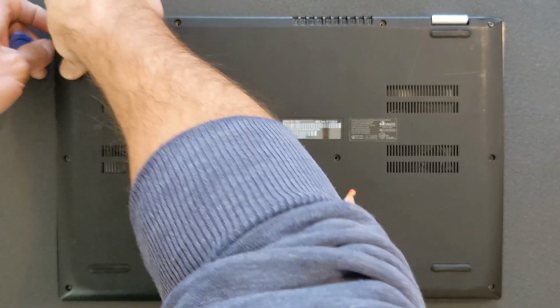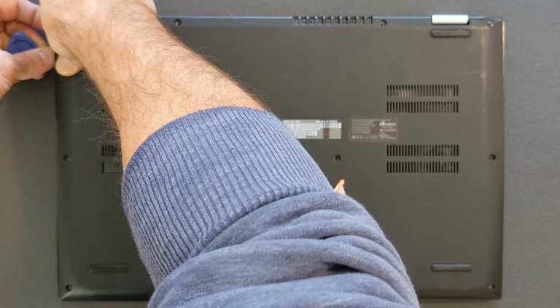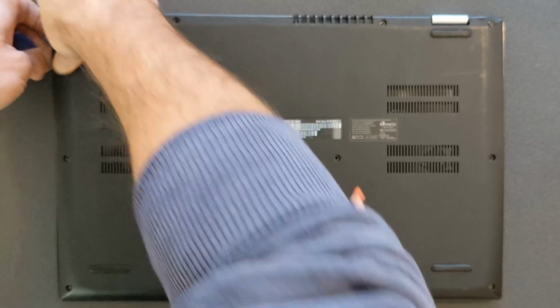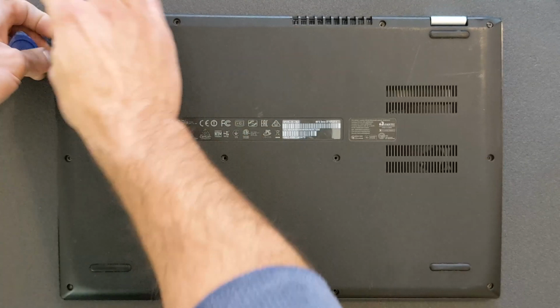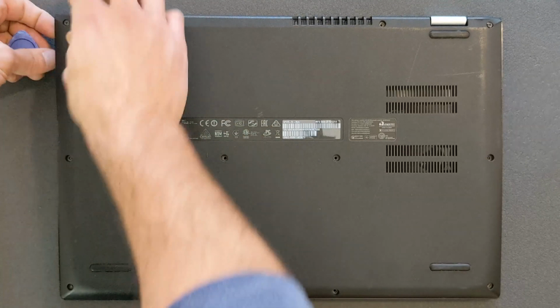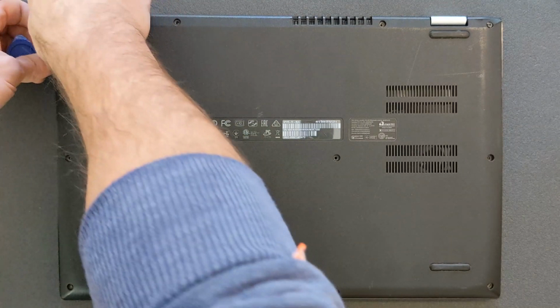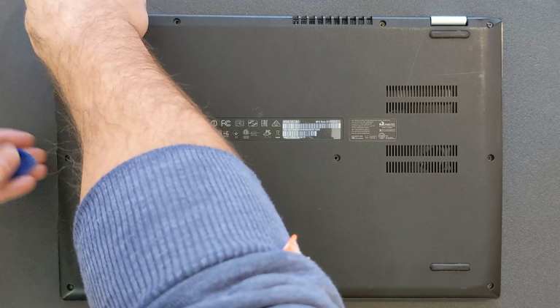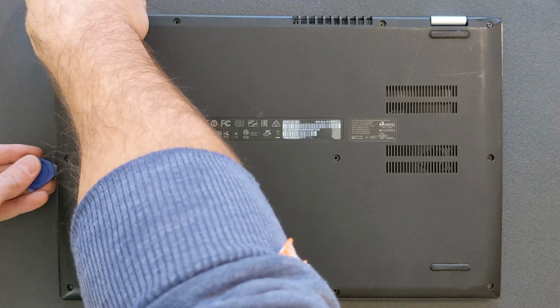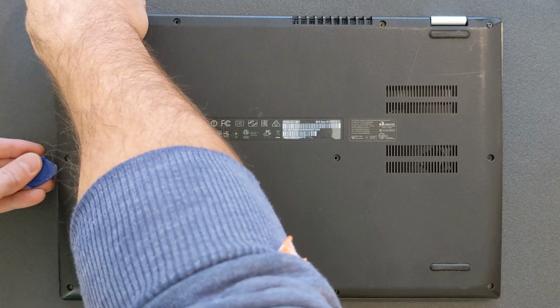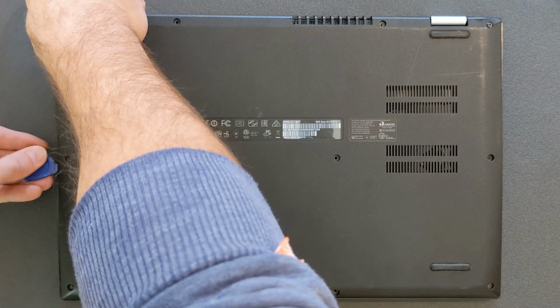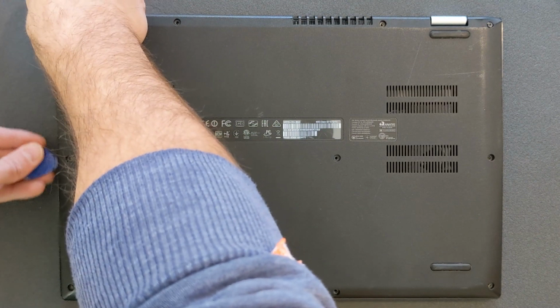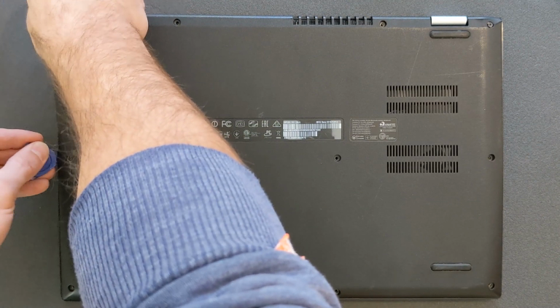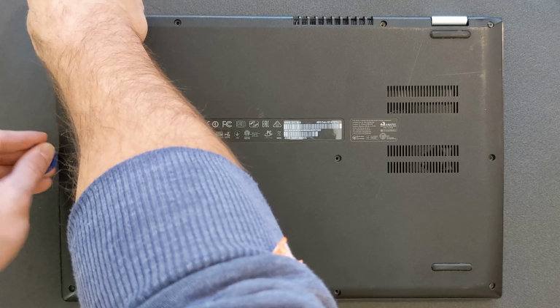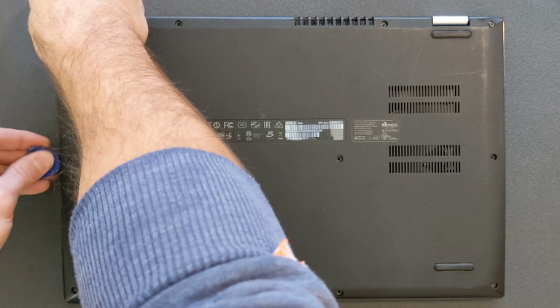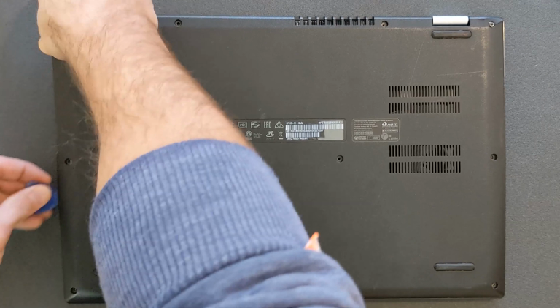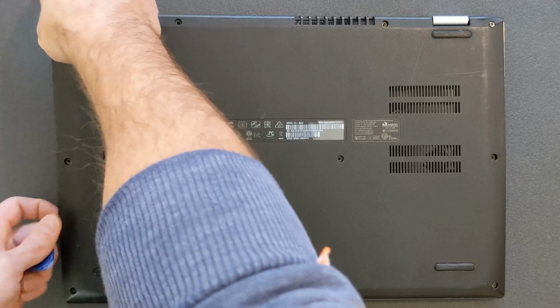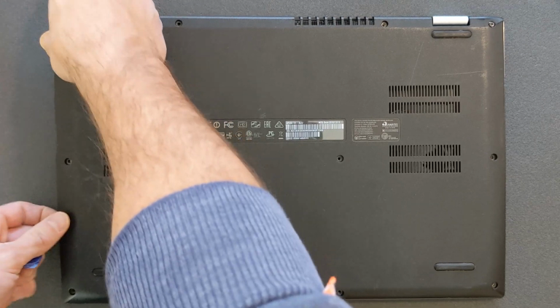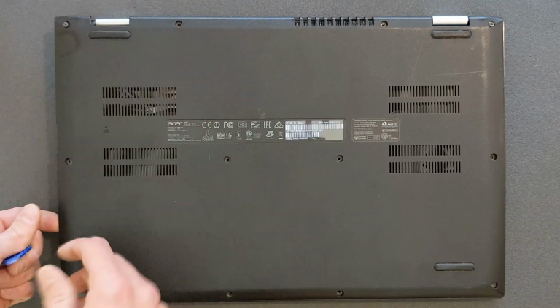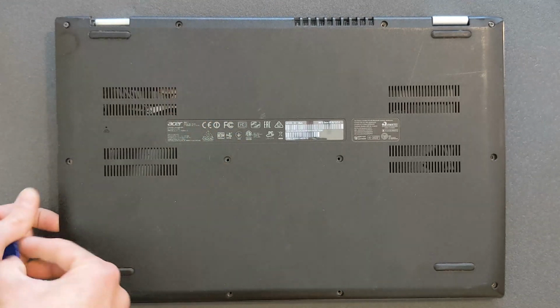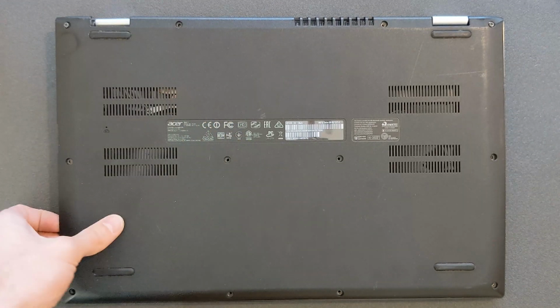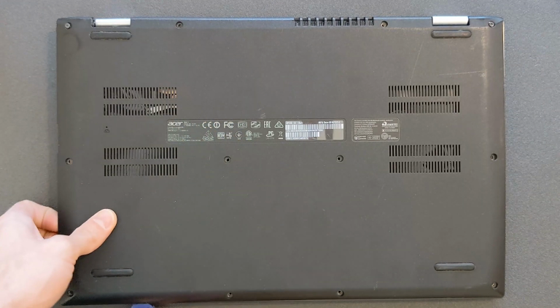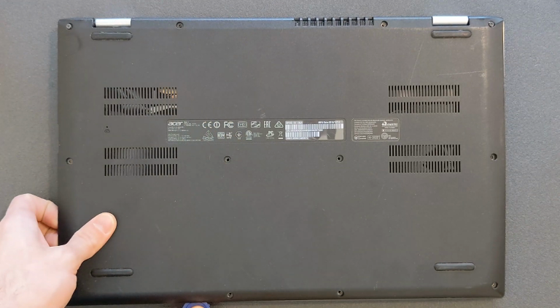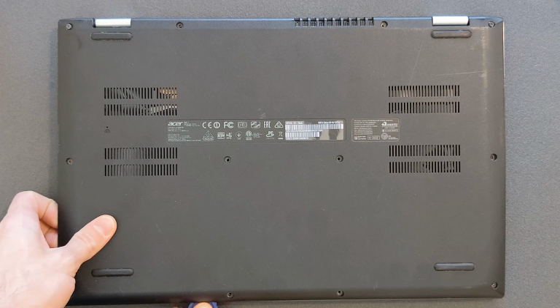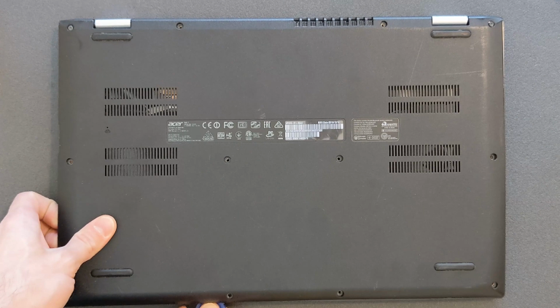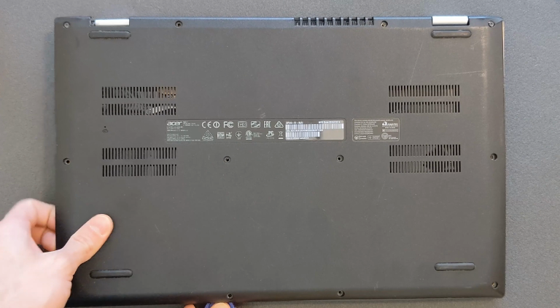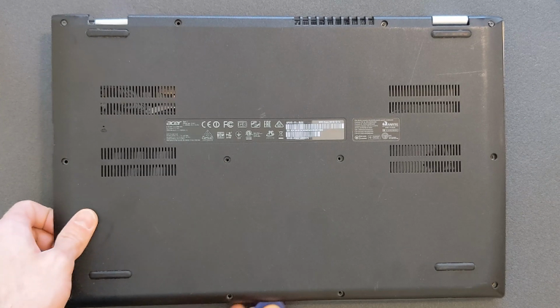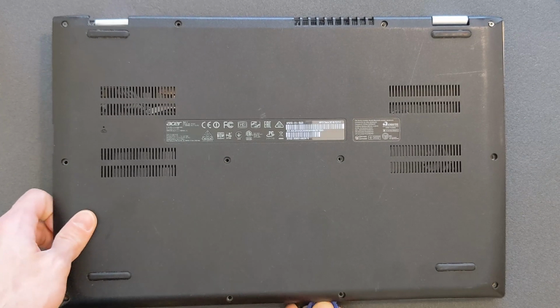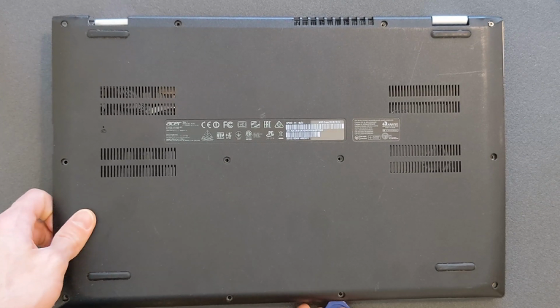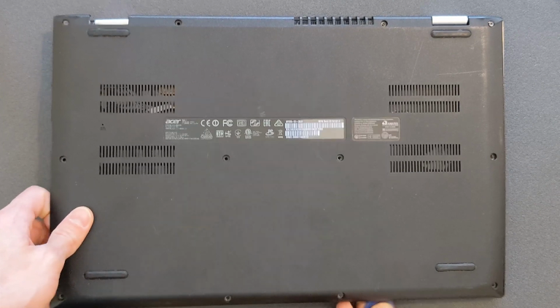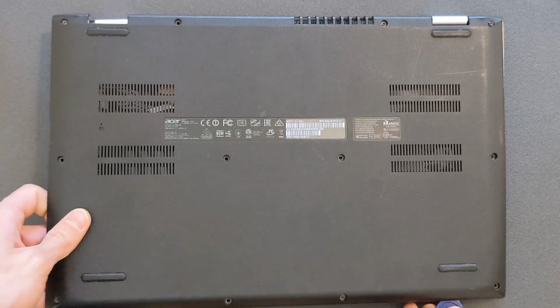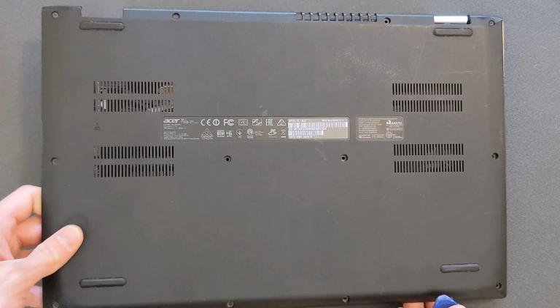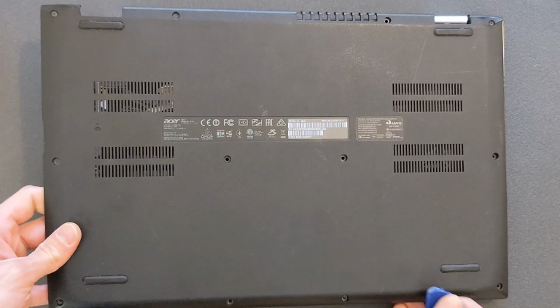You can see it does resist quite a bit. If this laptop had been opened once or twice before, it would come off a lot easier. Take good care — no panic, no rush. It will come off eventually; it didn't take me more than a minute.